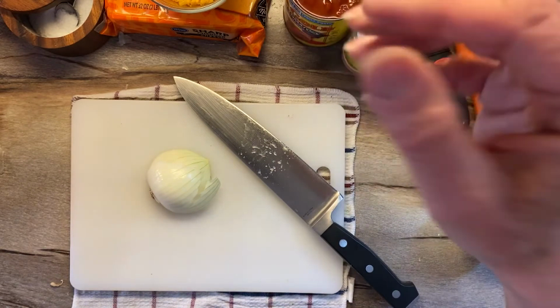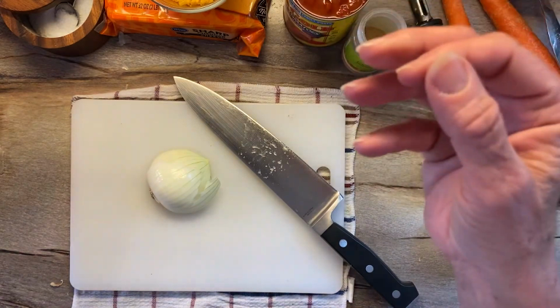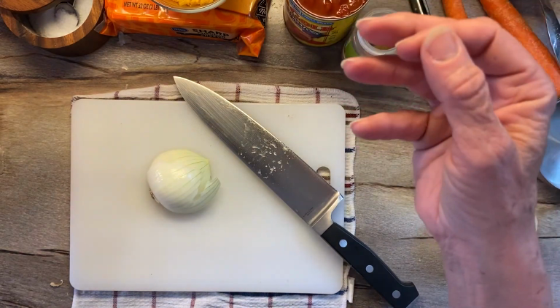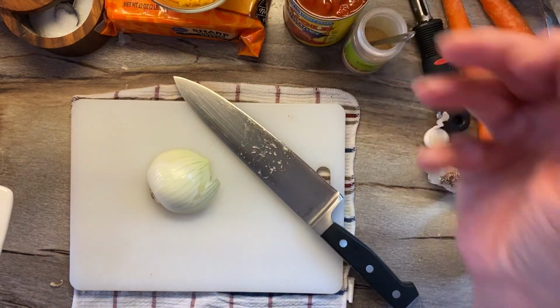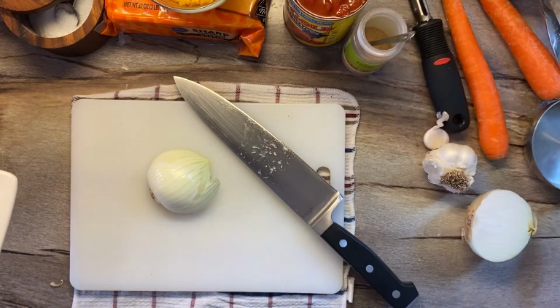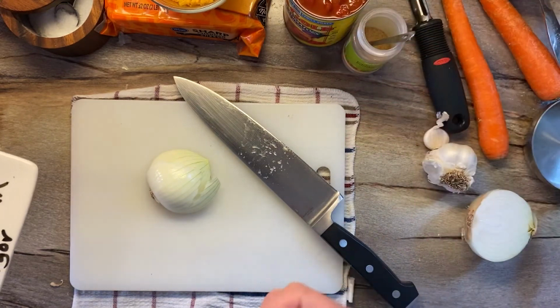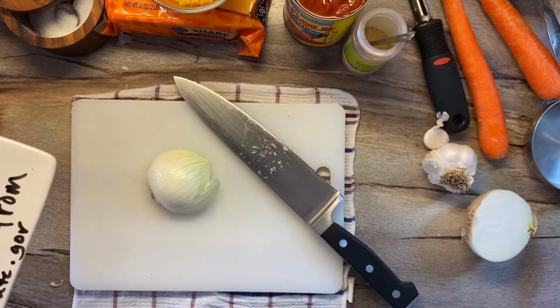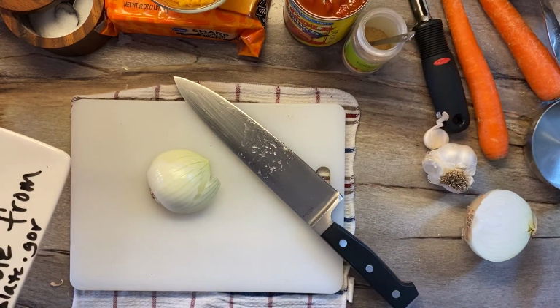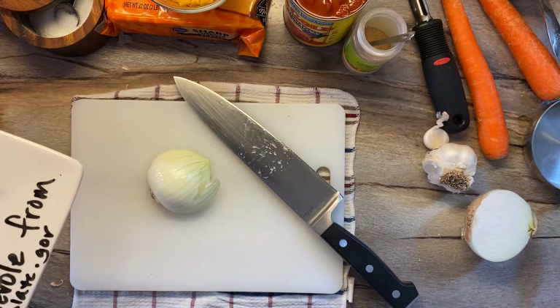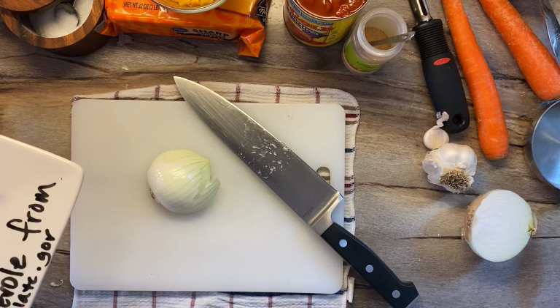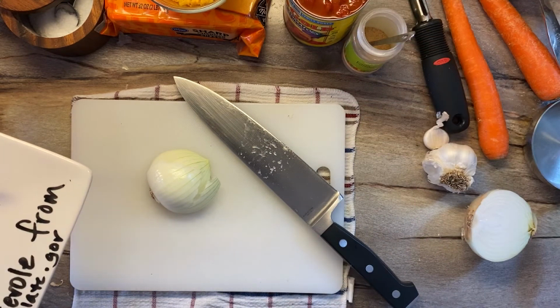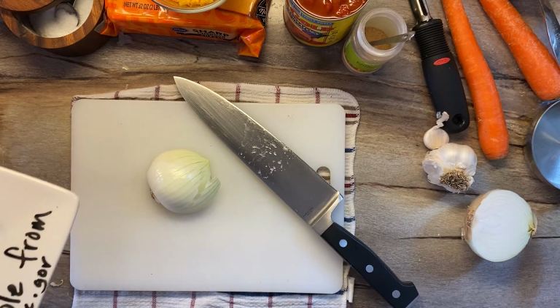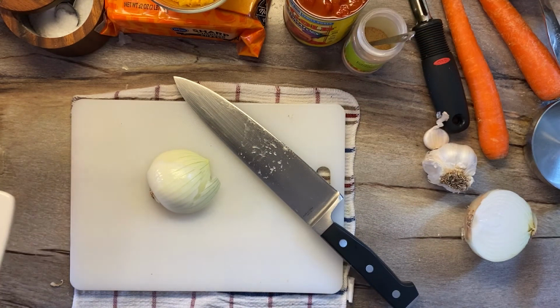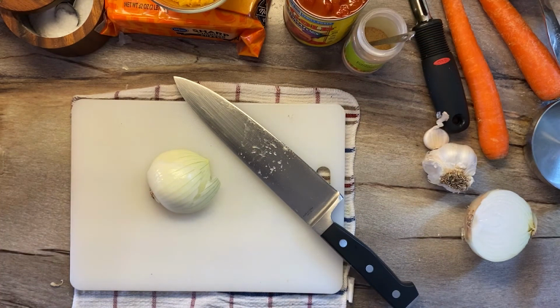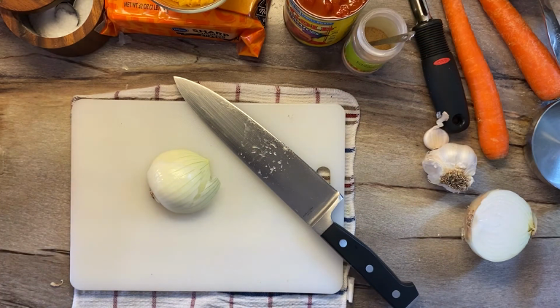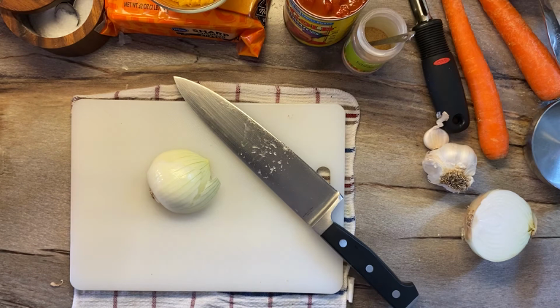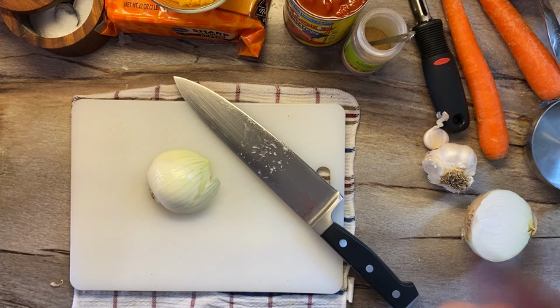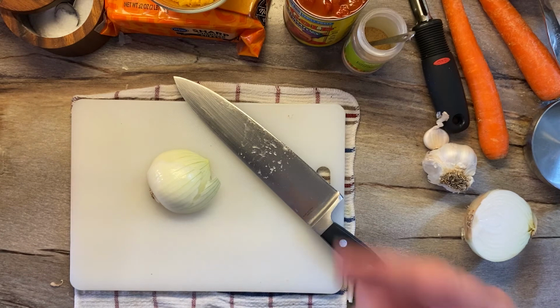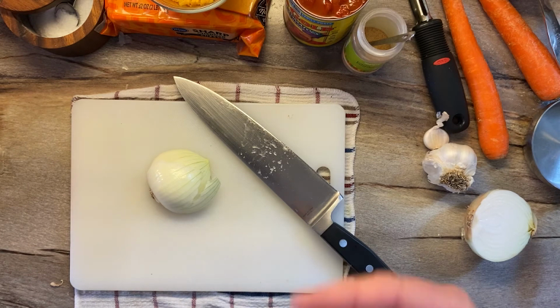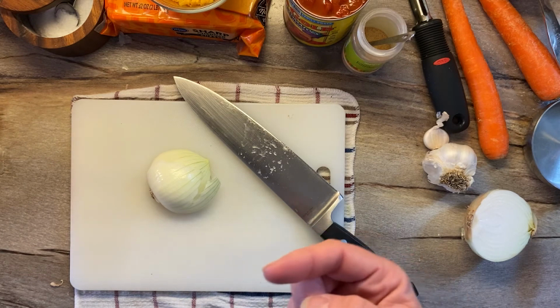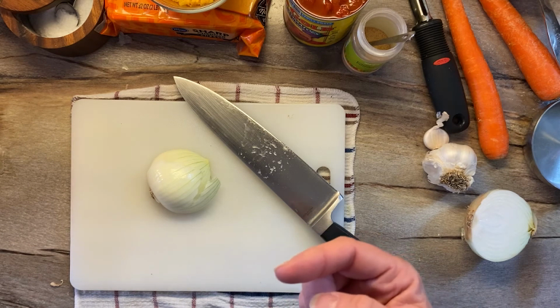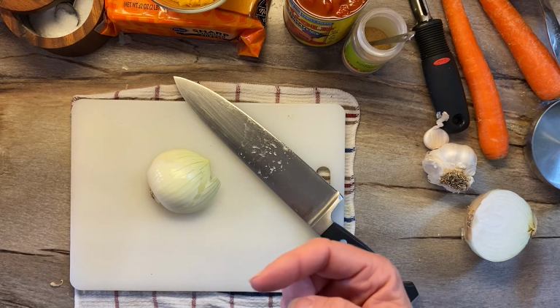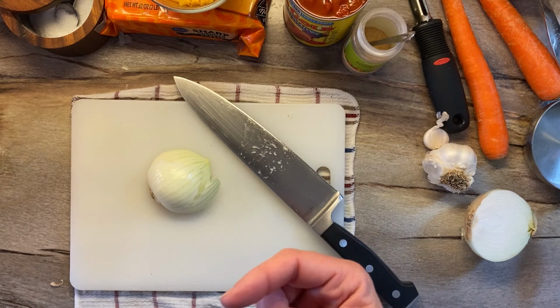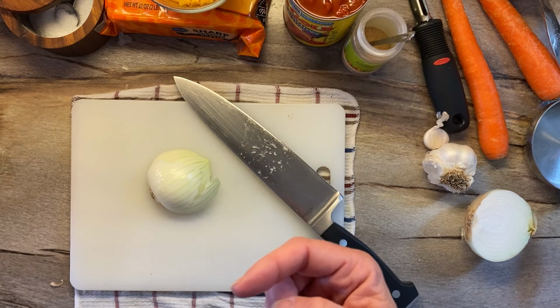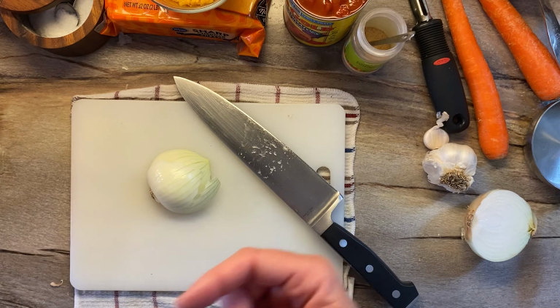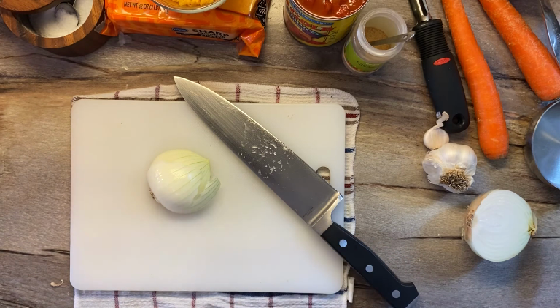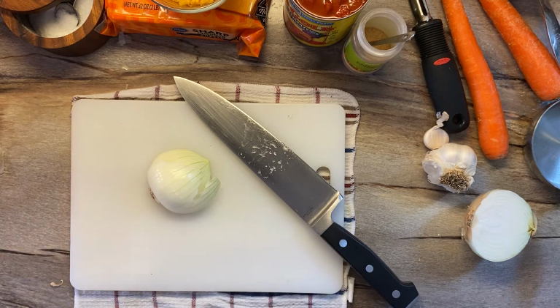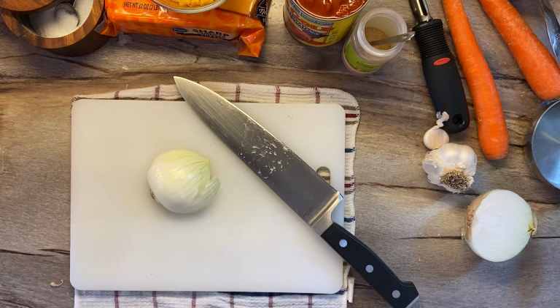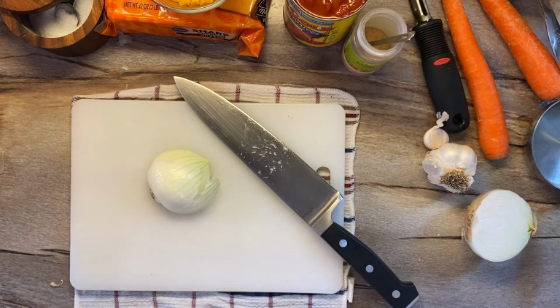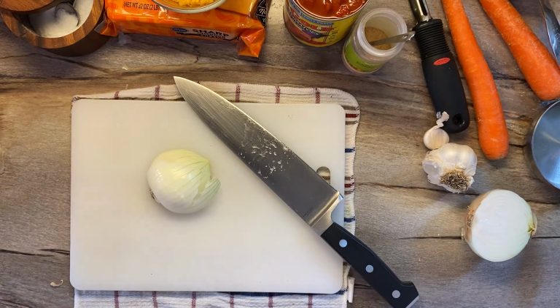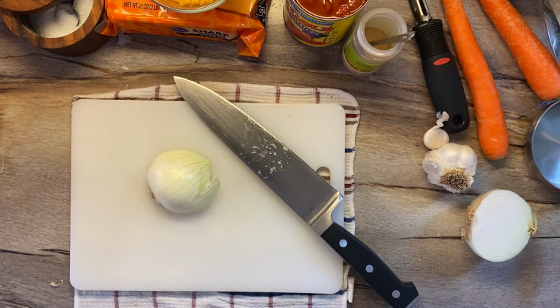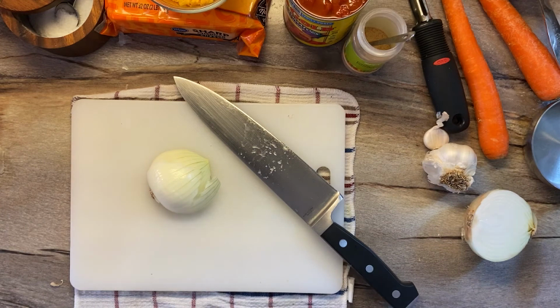That's what I had, so that's what I'm gonna use — because that's the whole point here when we're cooking in the quarantine kitchen. I'm gonna speed this up a little bit, so just keep your eye on it.